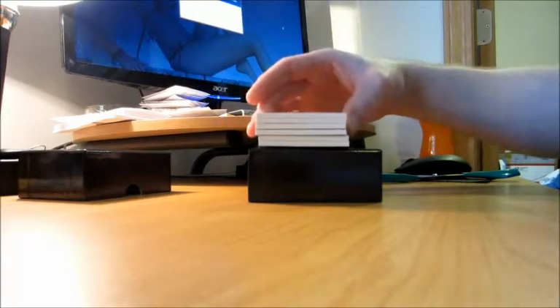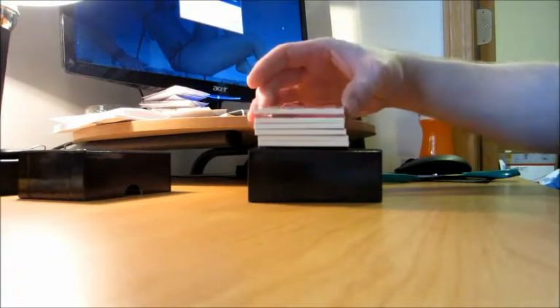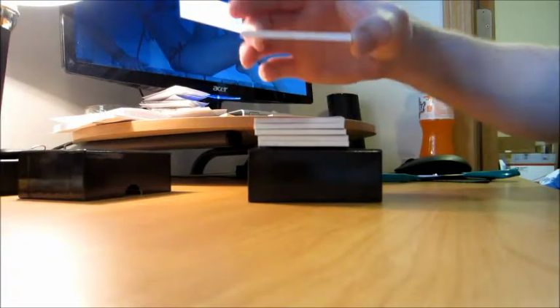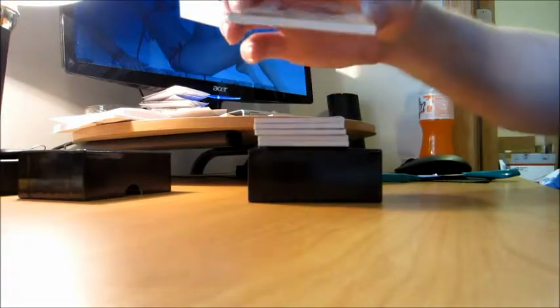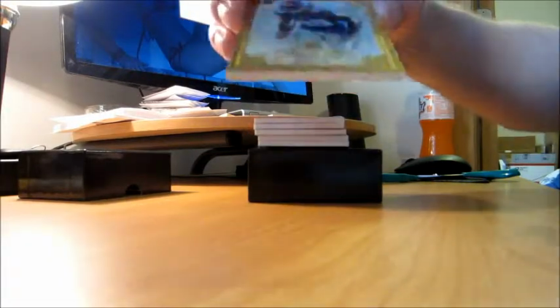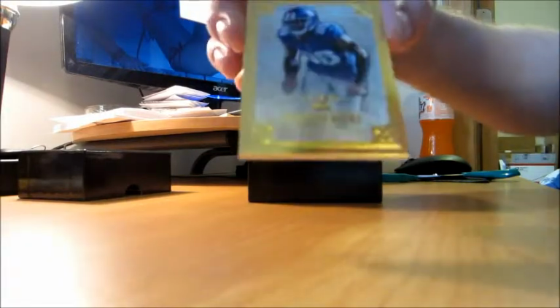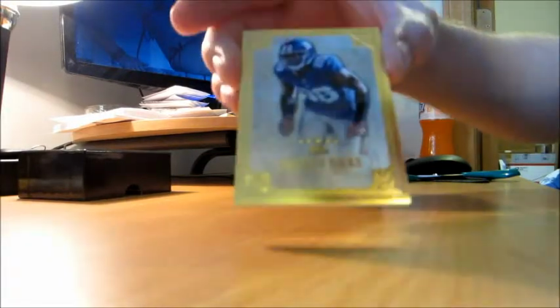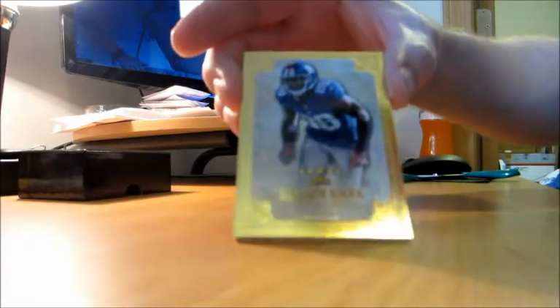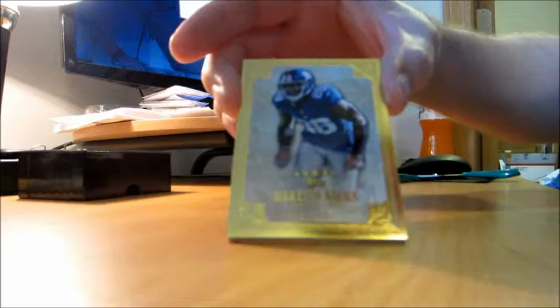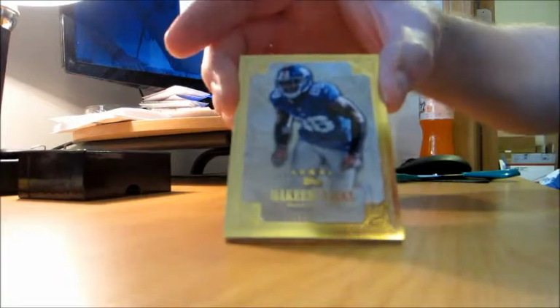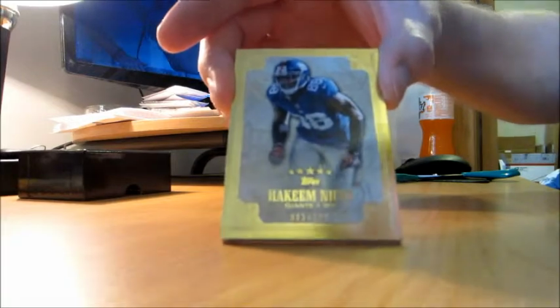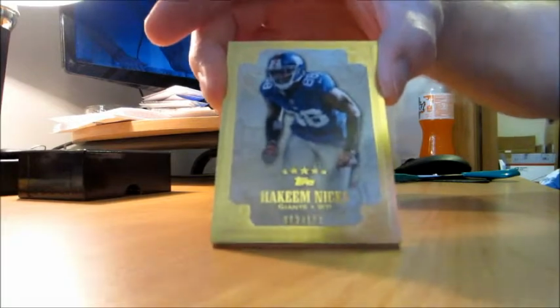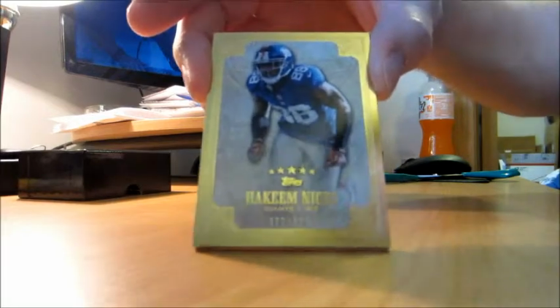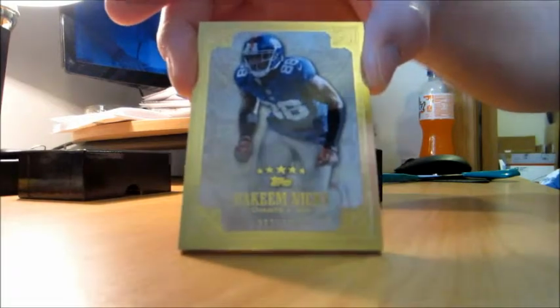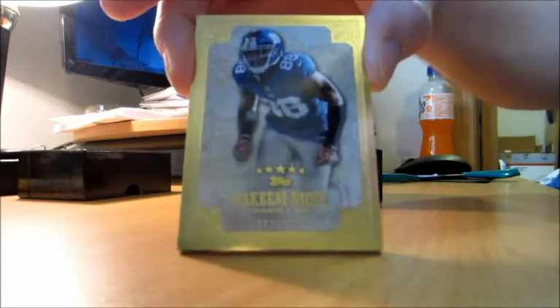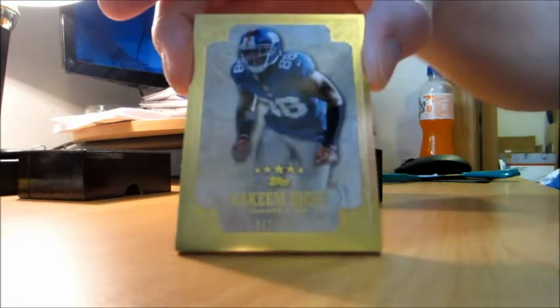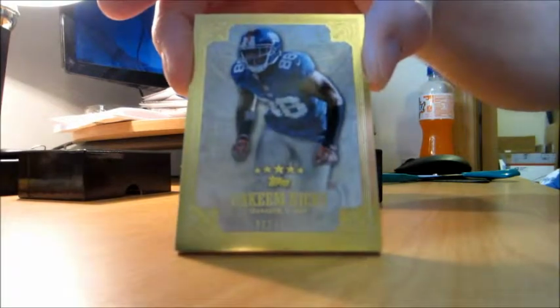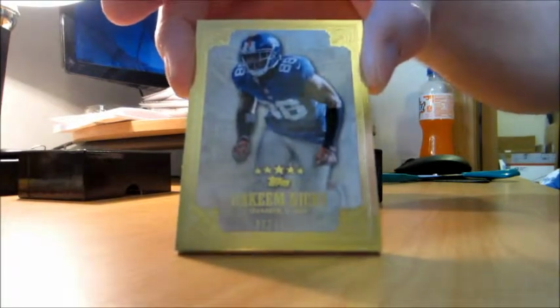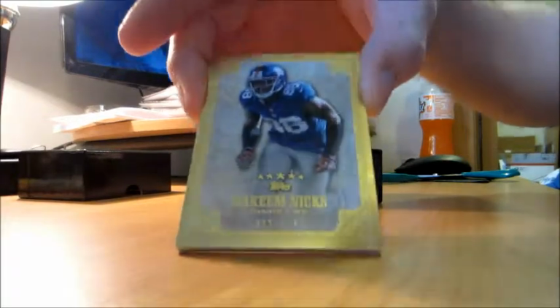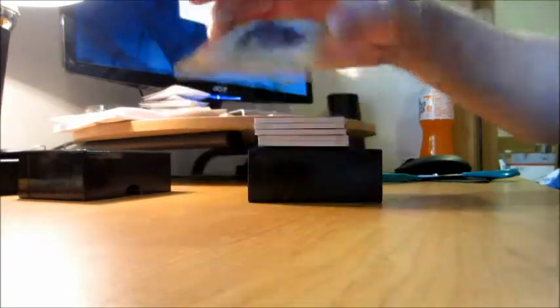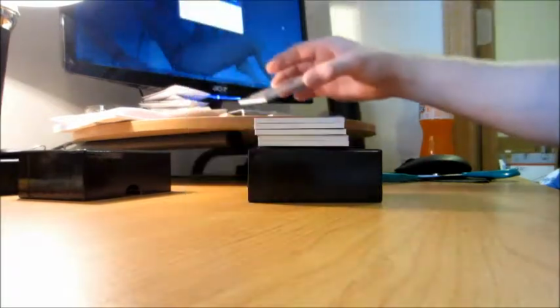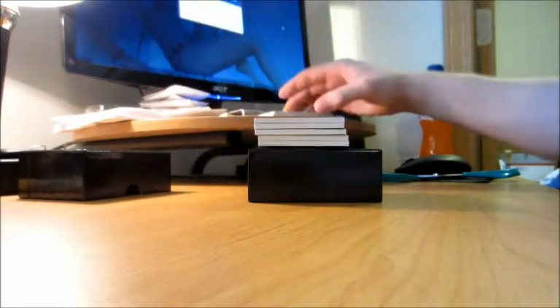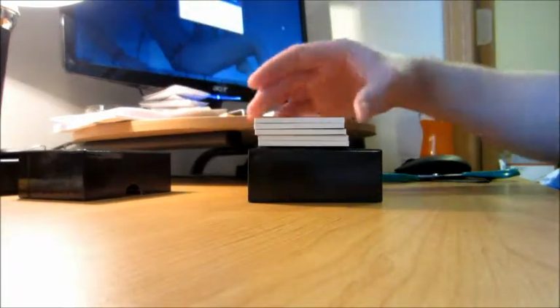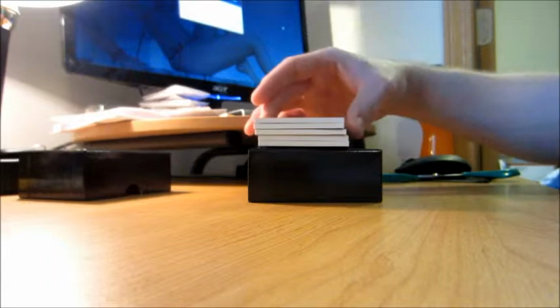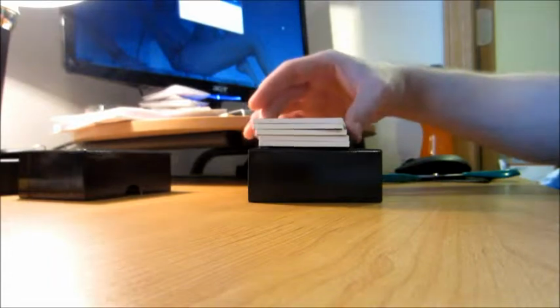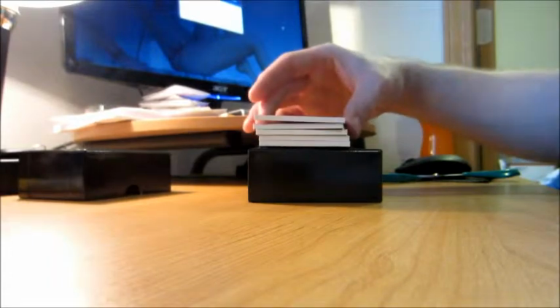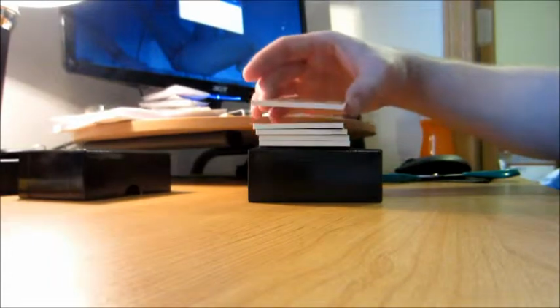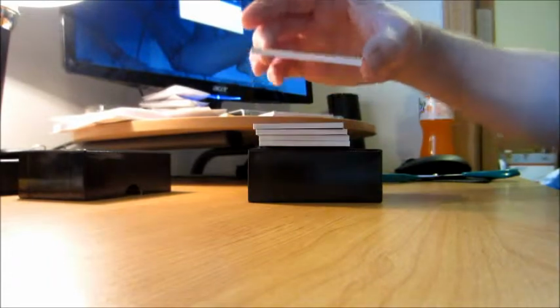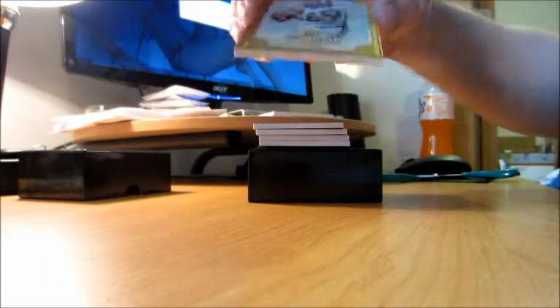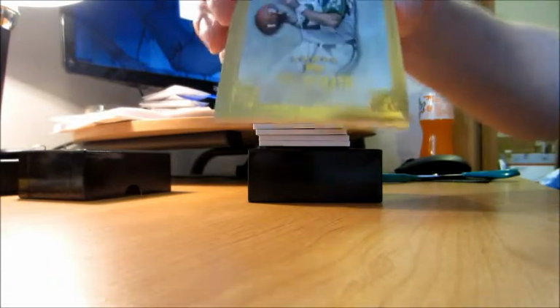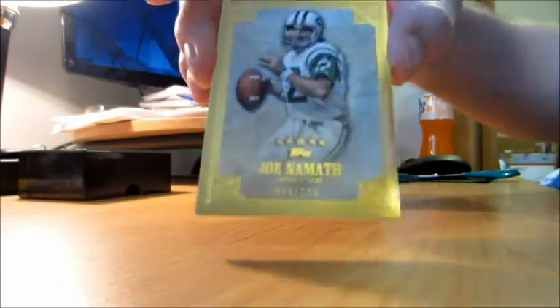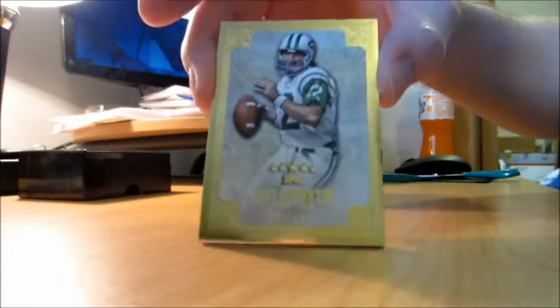Hakeem Nix, 22 of 139. And 96 of 139, Joe Namath.